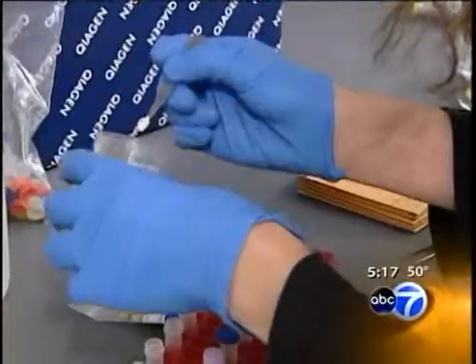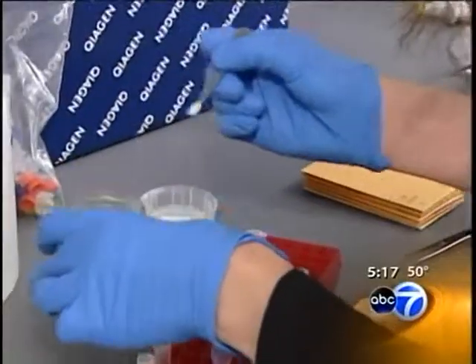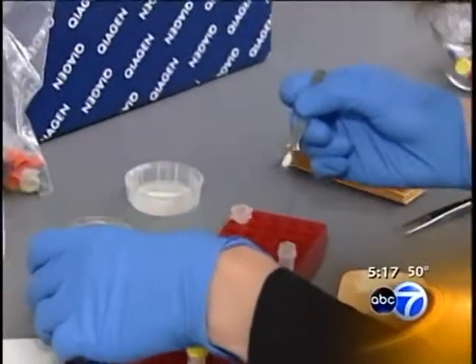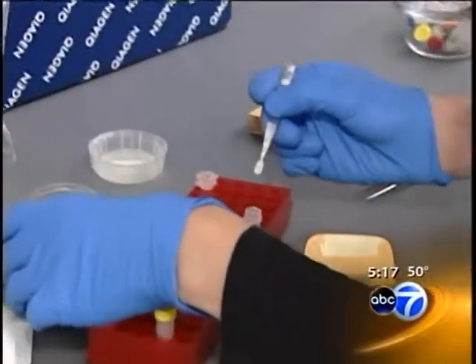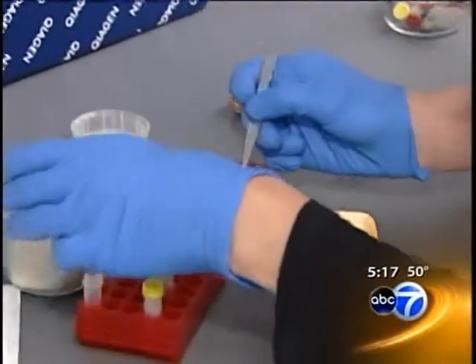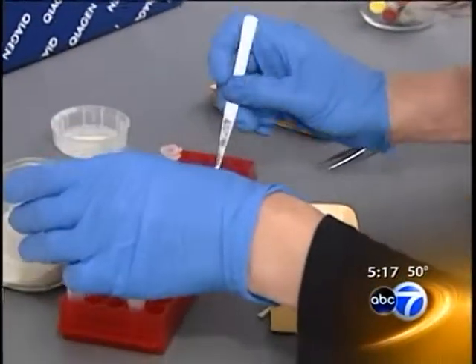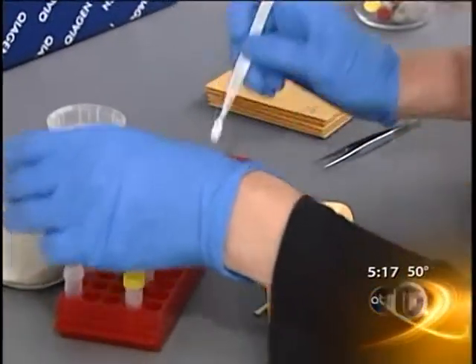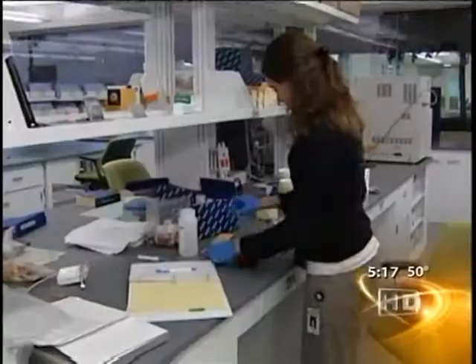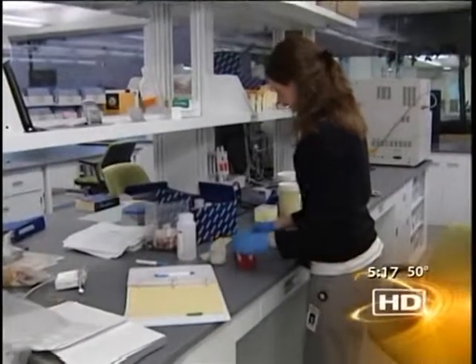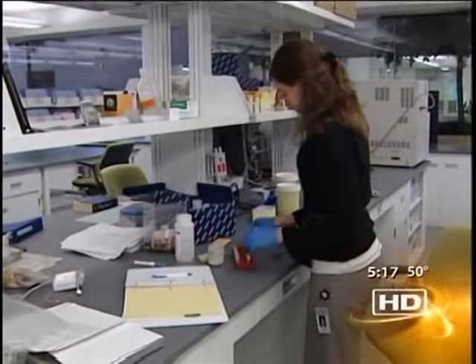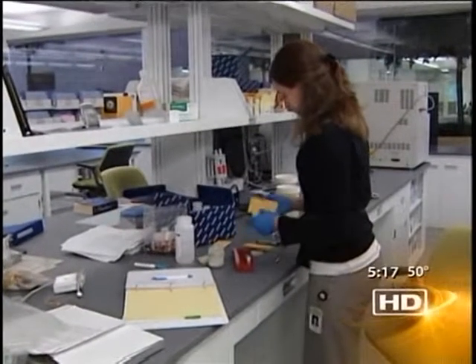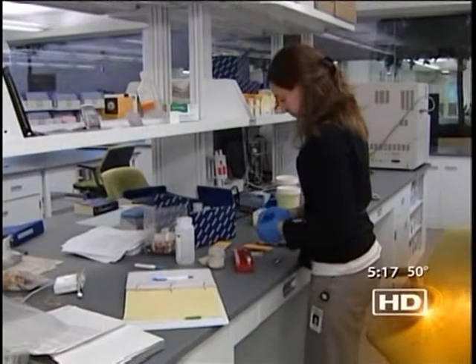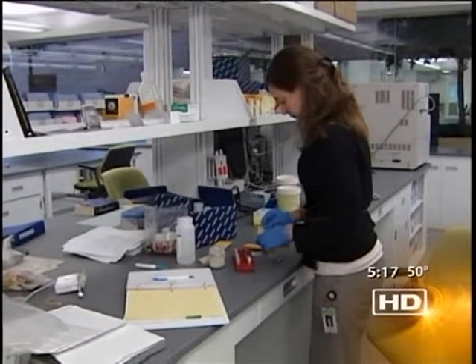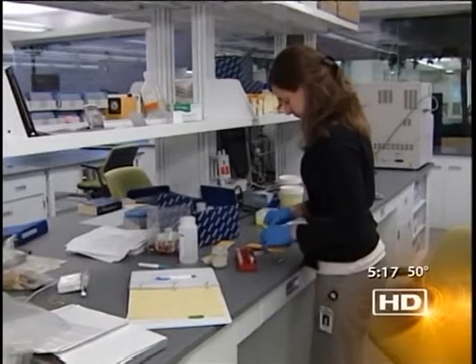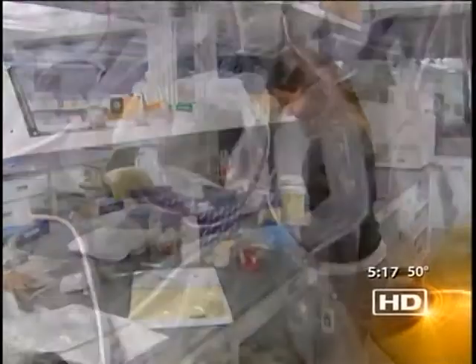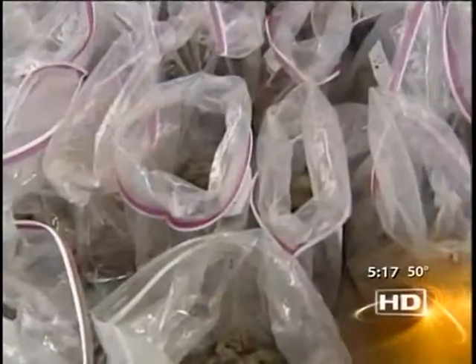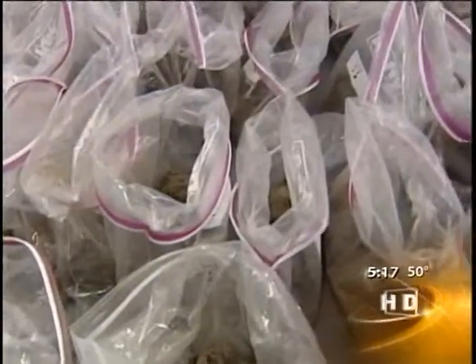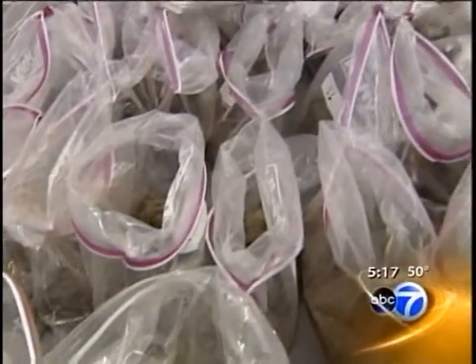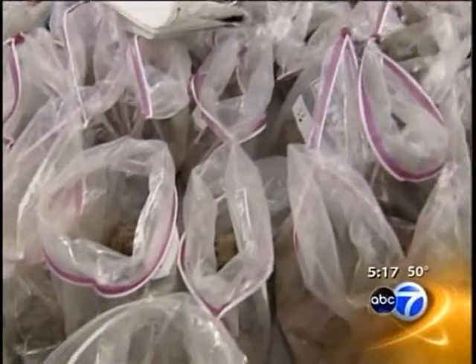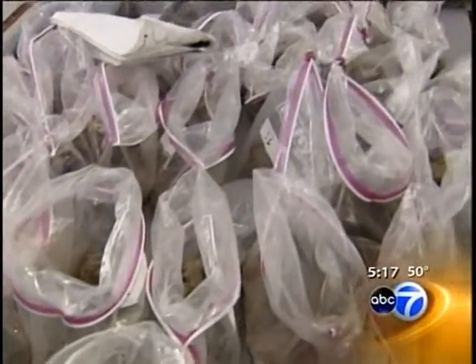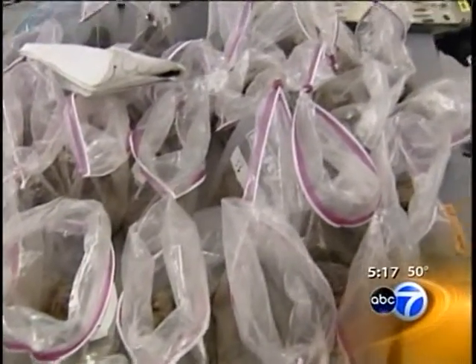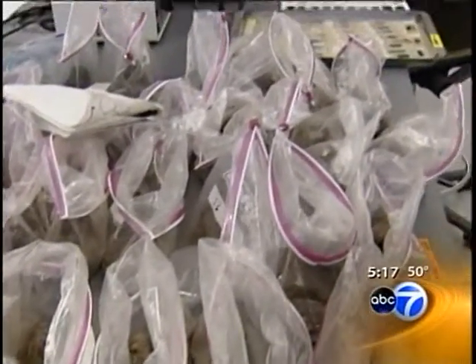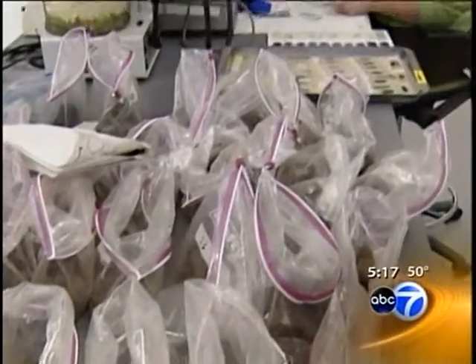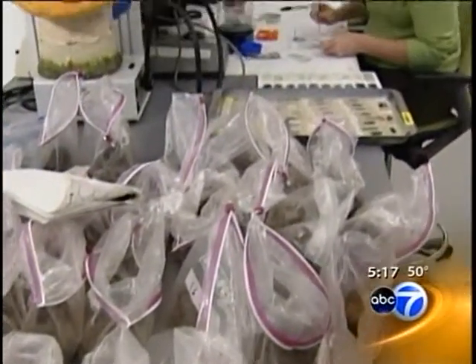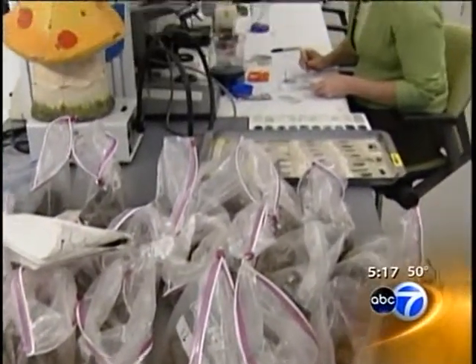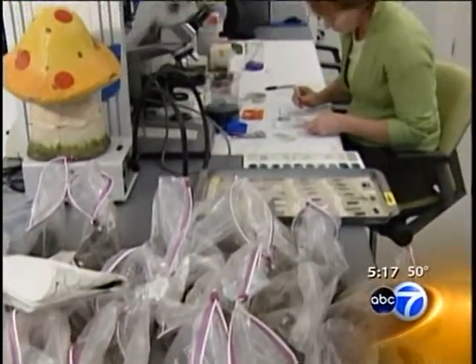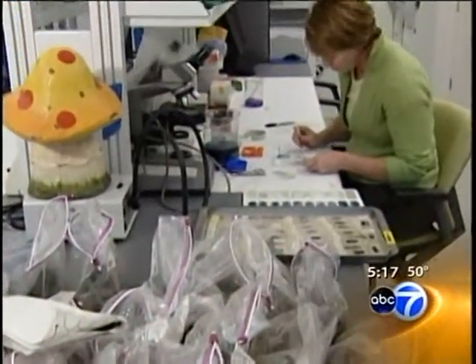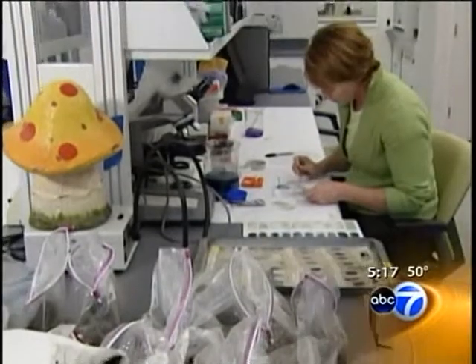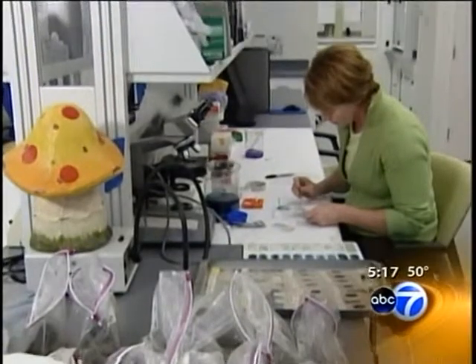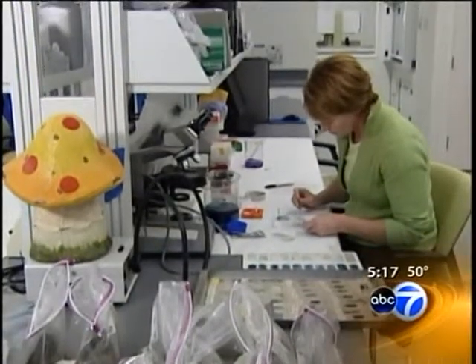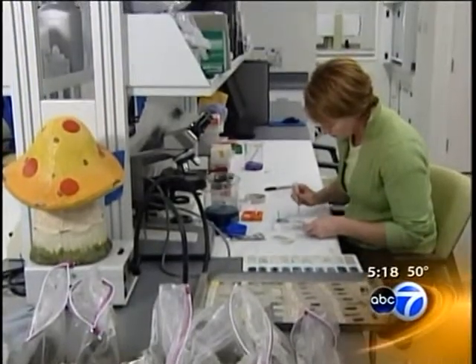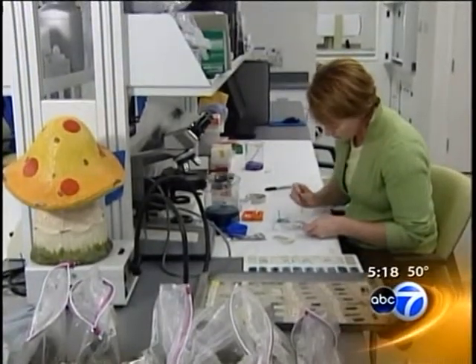Much of what's learned inside these labs can be applied globally to help efforts like food production. Here scientists are studying soil and the human impact on it. The idea is, what is in the soil that helps our plants to grow?